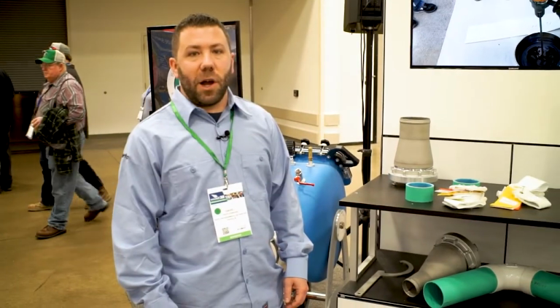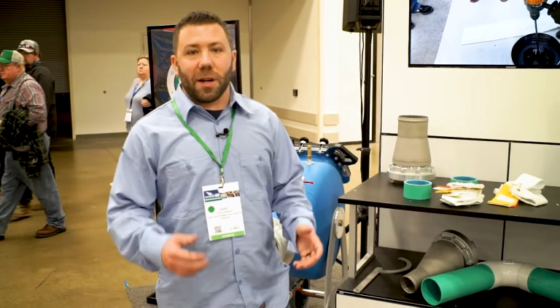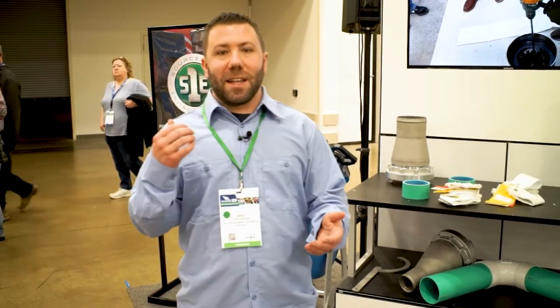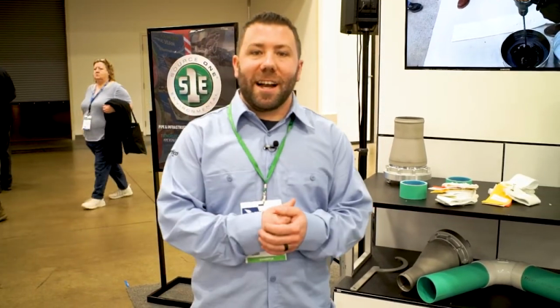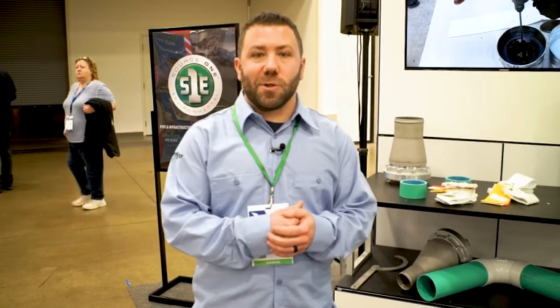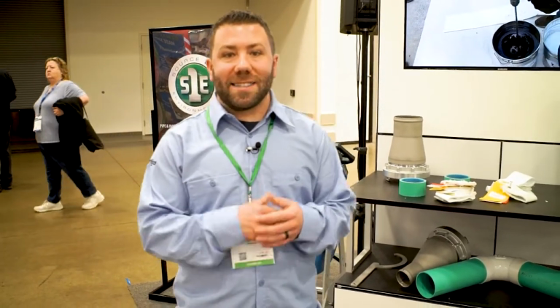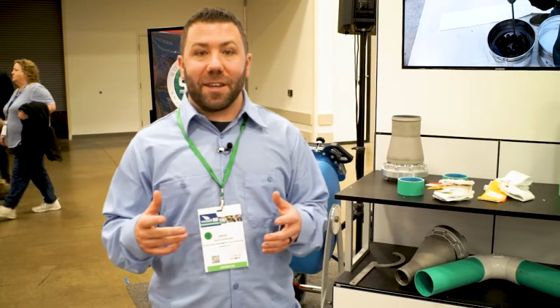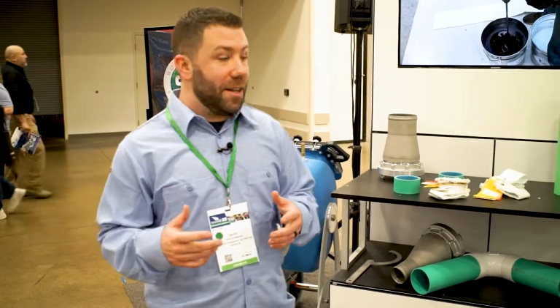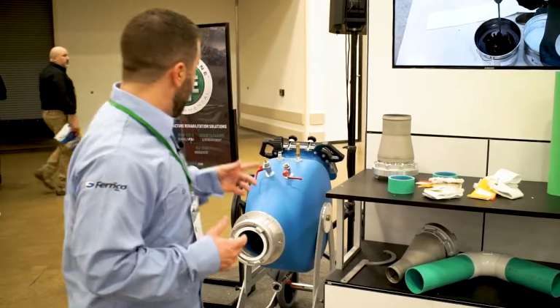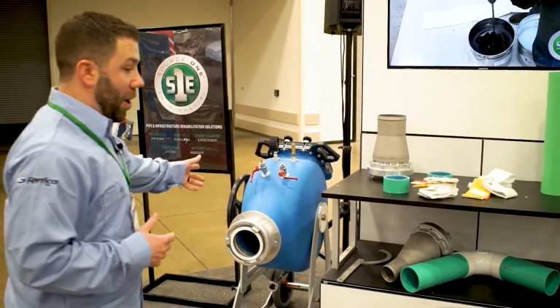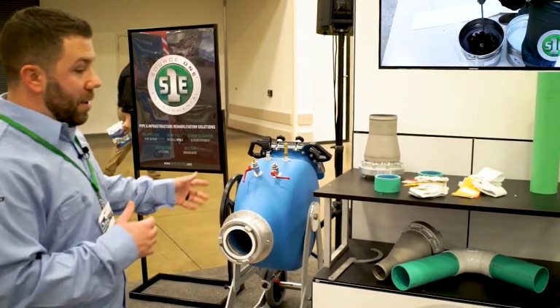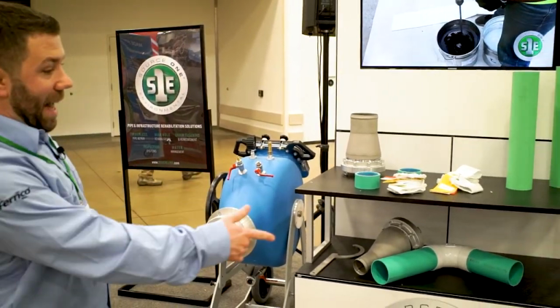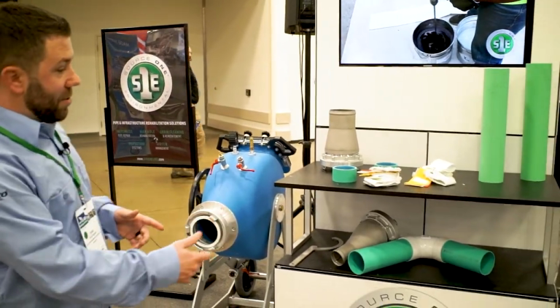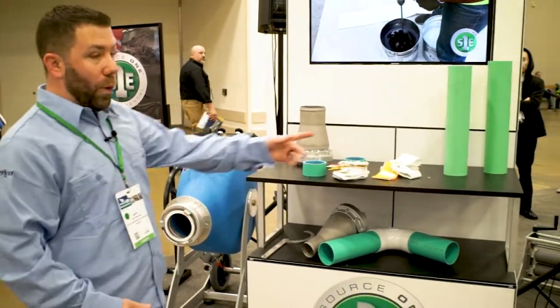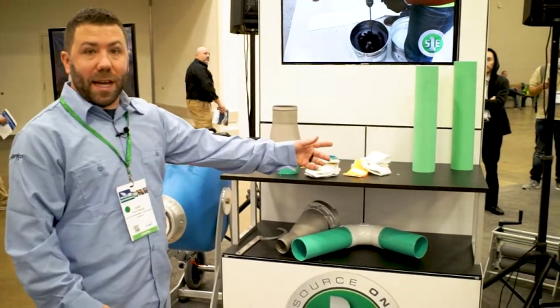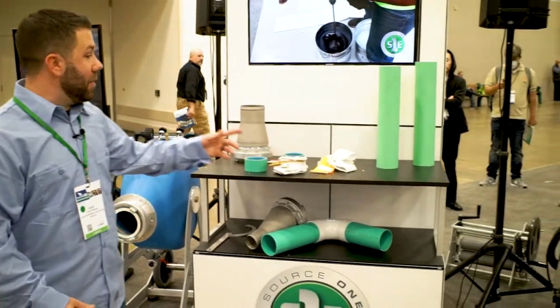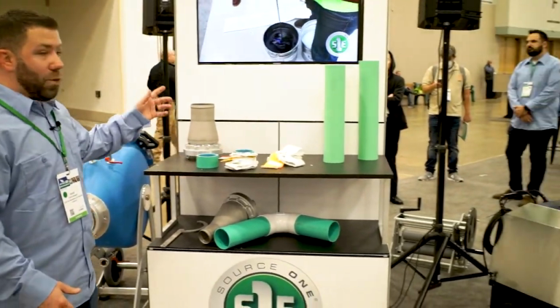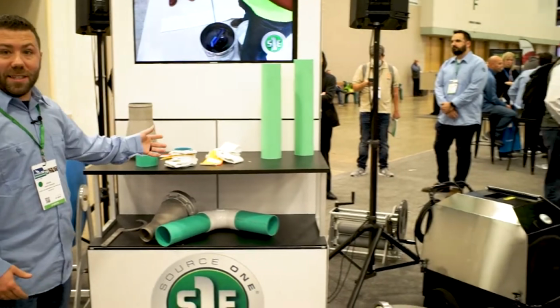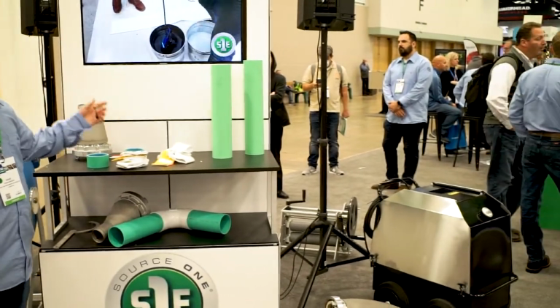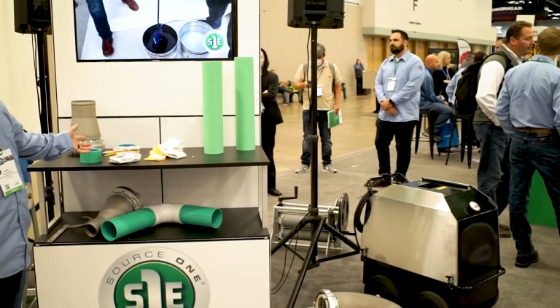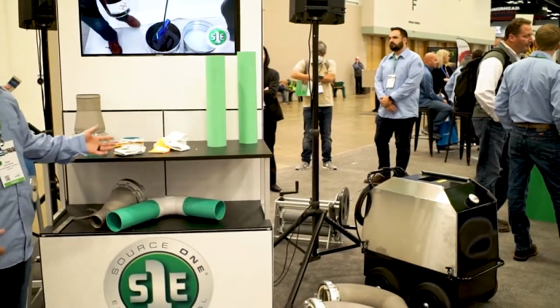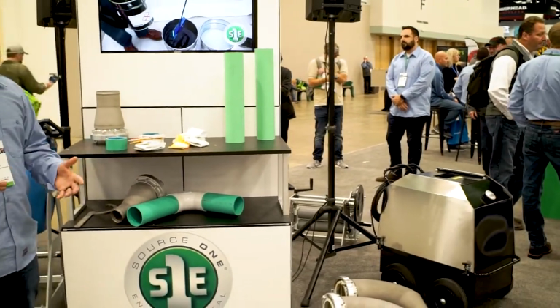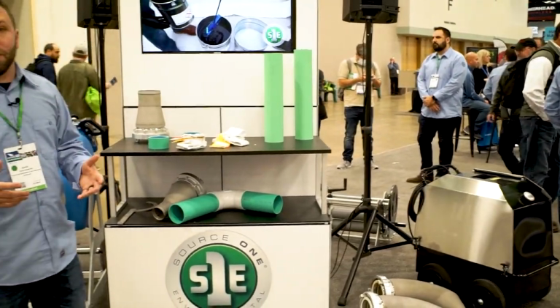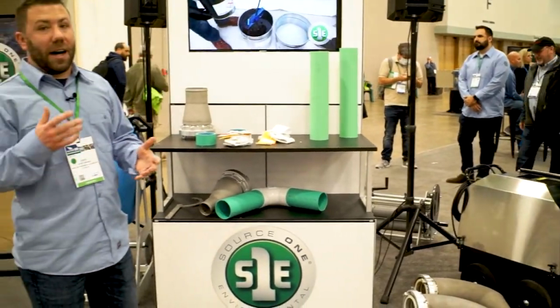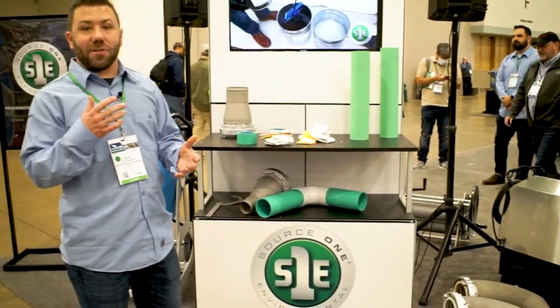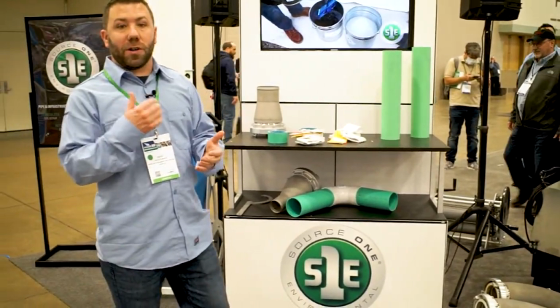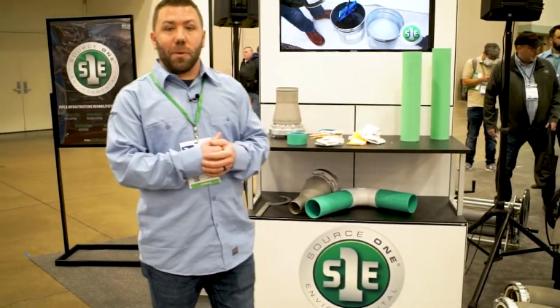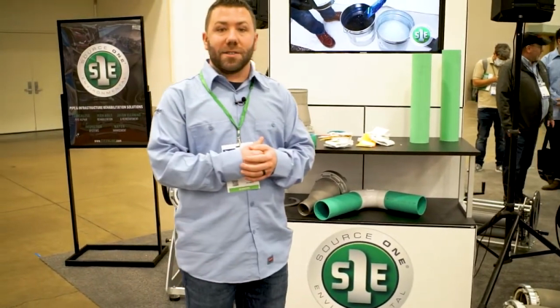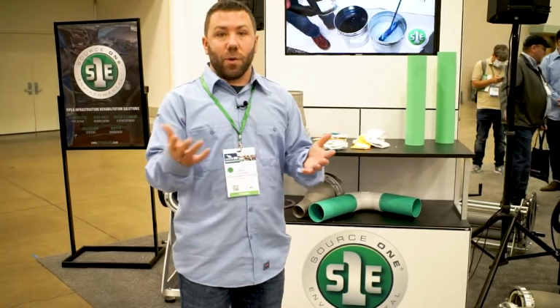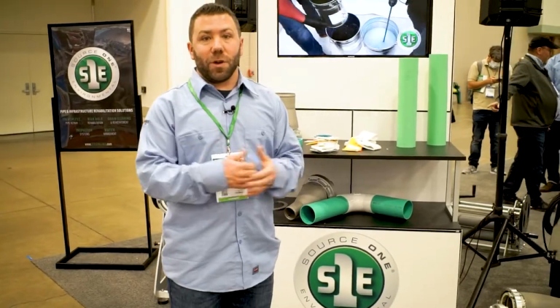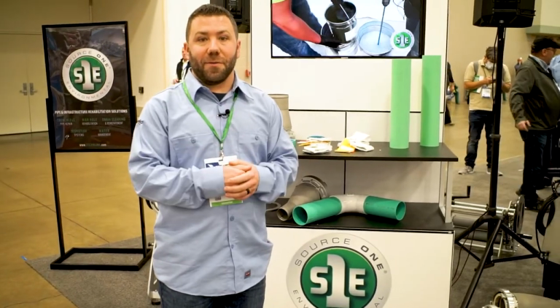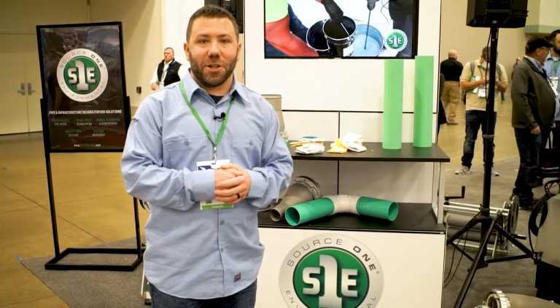When it comes to lateral lining, Source One has everything you need — from a drum to nozzles, wet-out table, resin, lining, and cal tube. Let us know consumable-wise and we'll get you what you need for your next job.